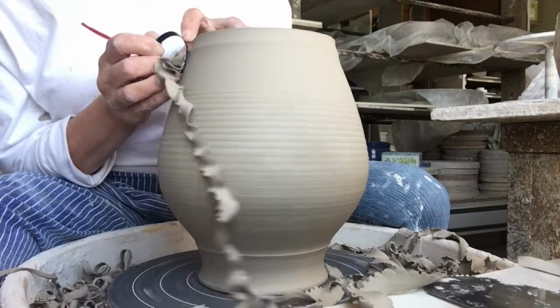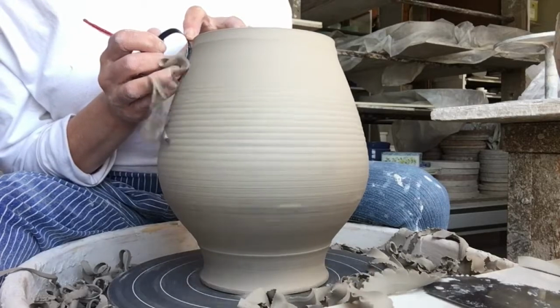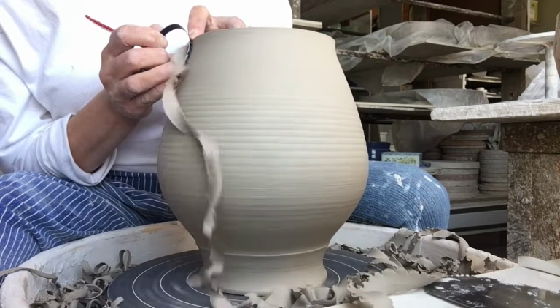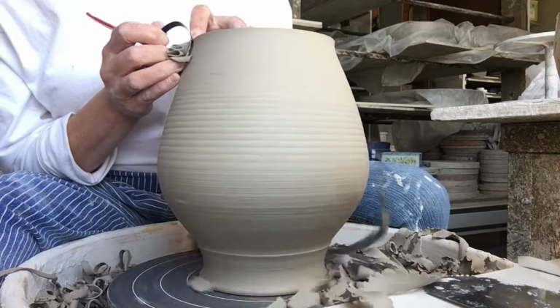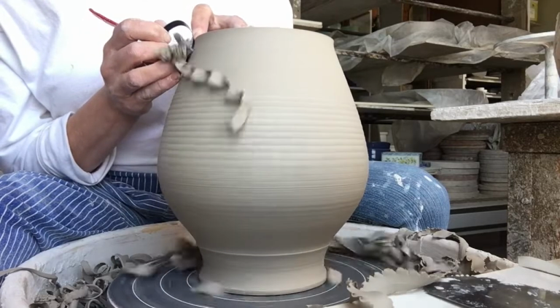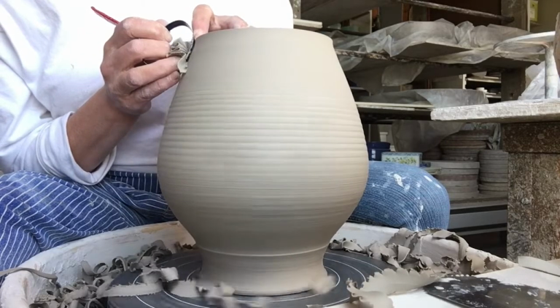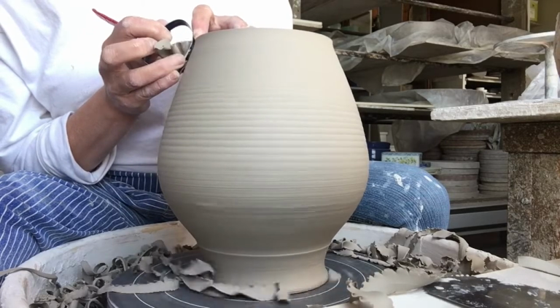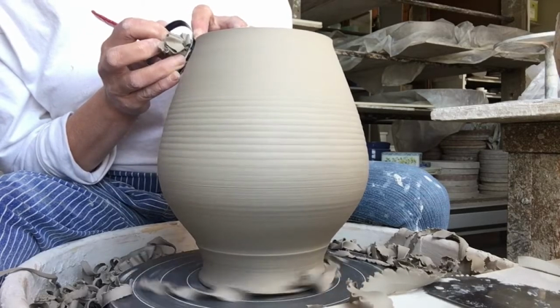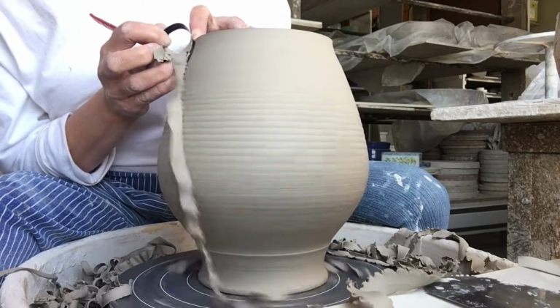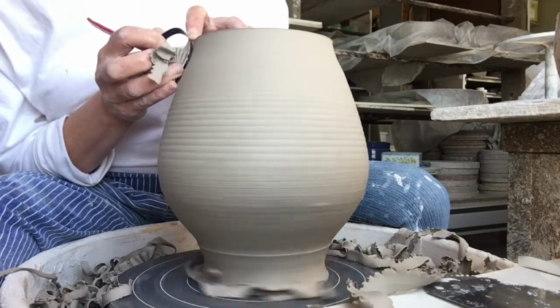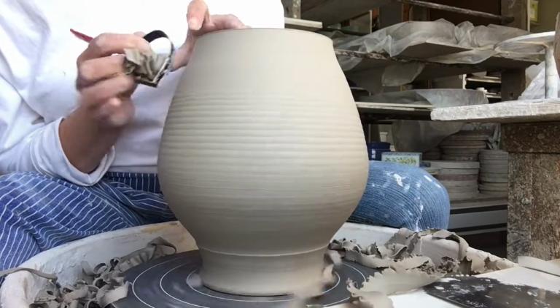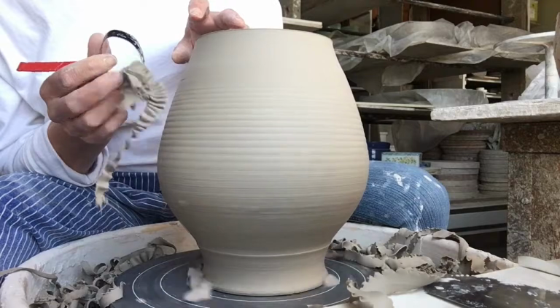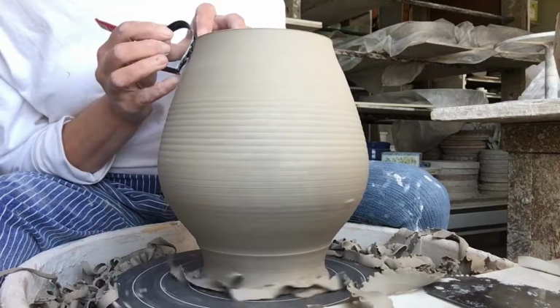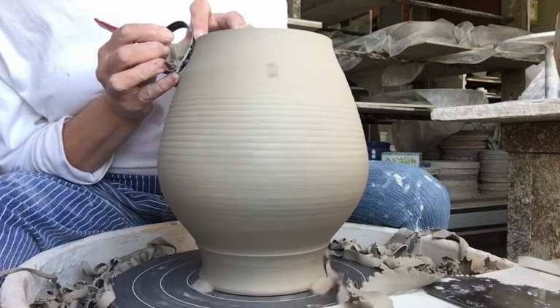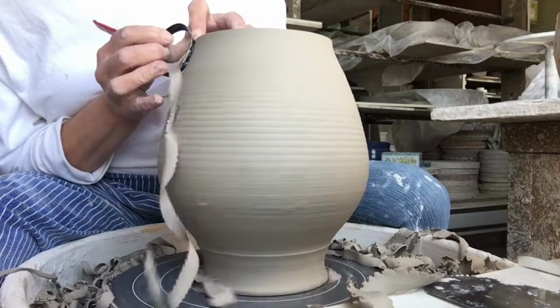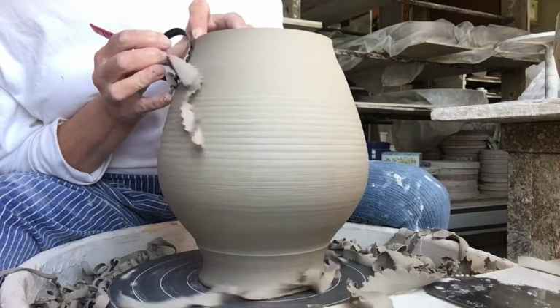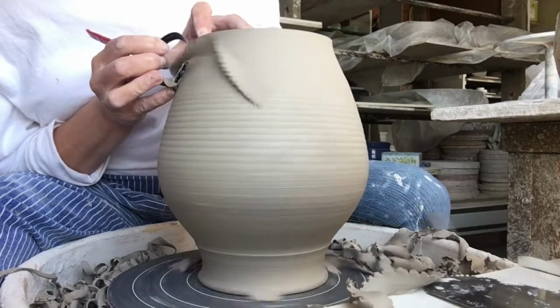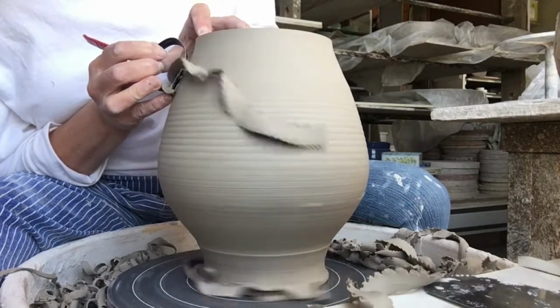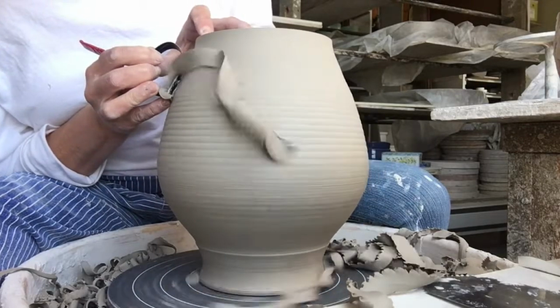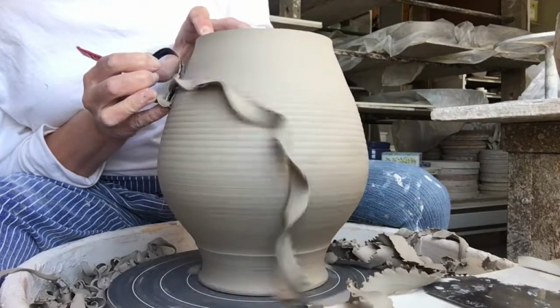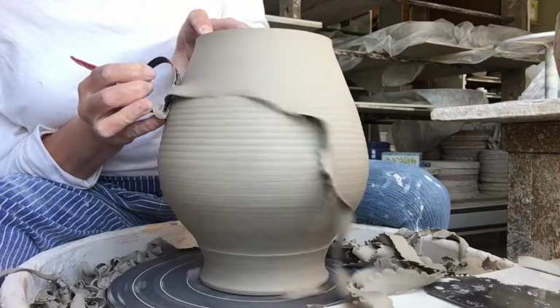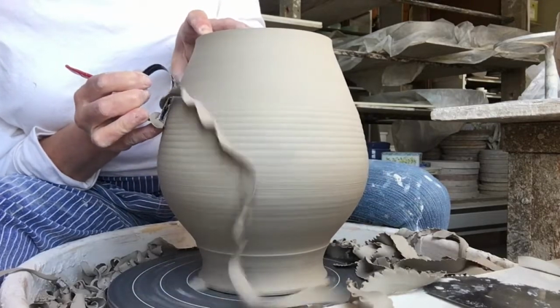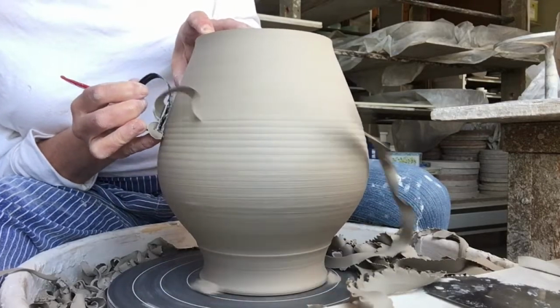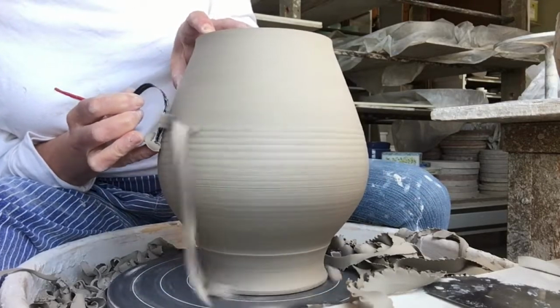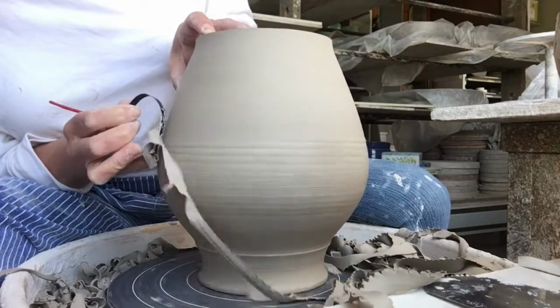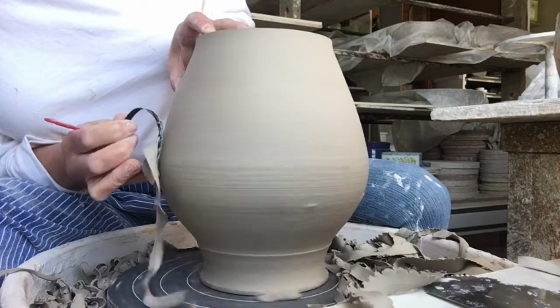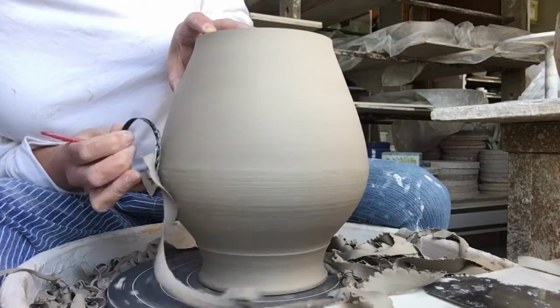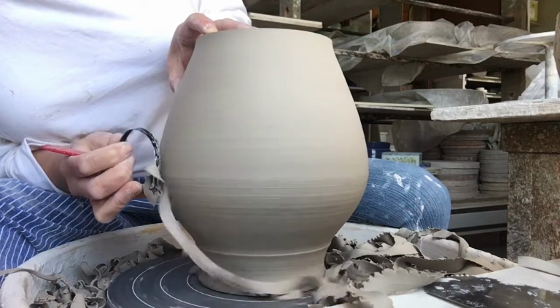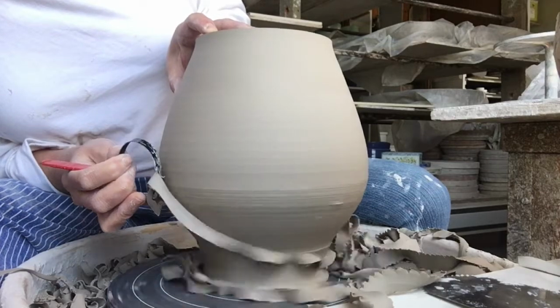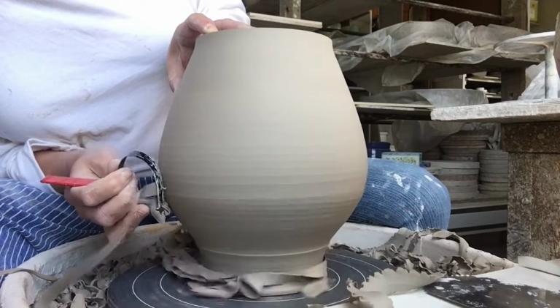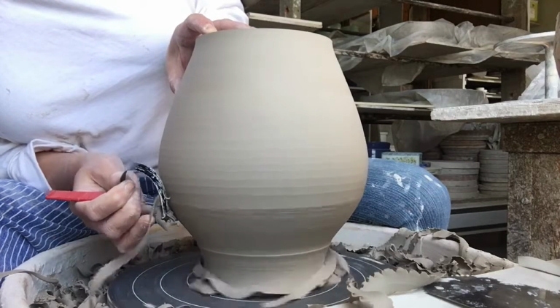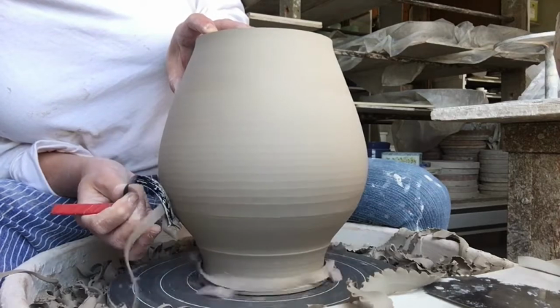As you can see, I'm using my right hand to hold the tool and my left hand to stabilize, while also having my right elbow firmly pressed against my leg in order to stabilize the entire trimming experience.